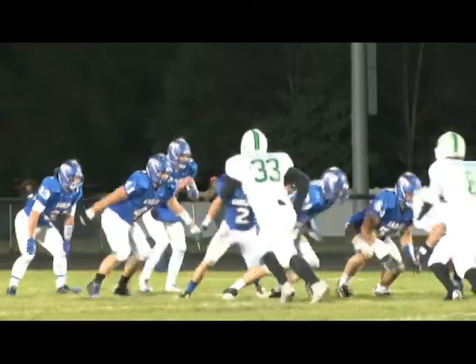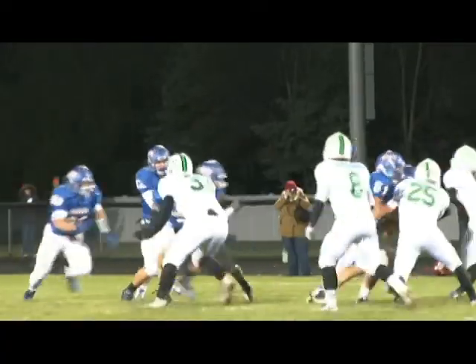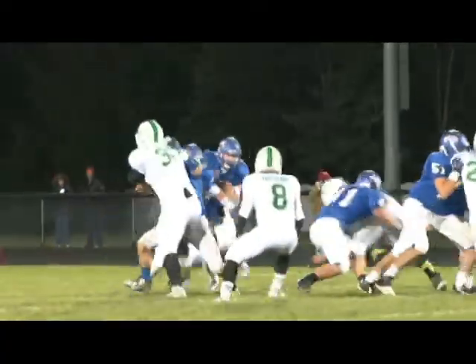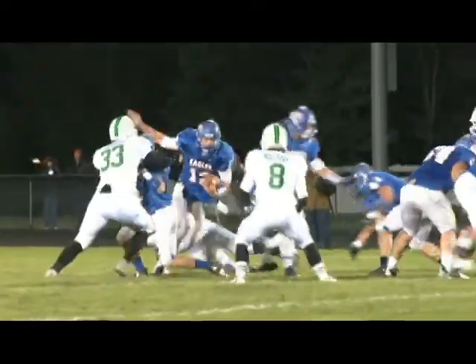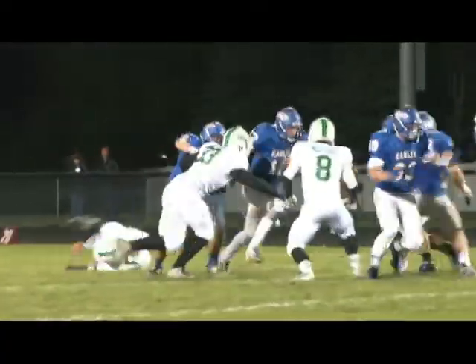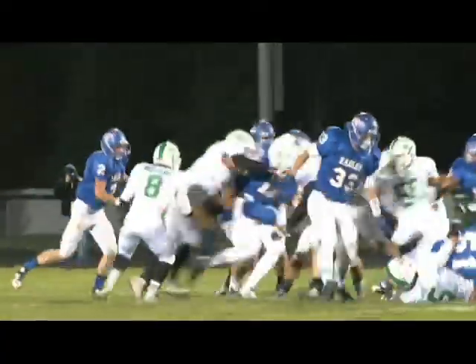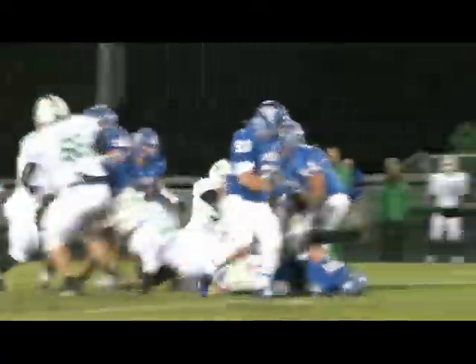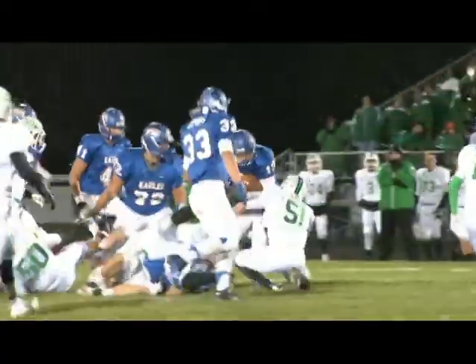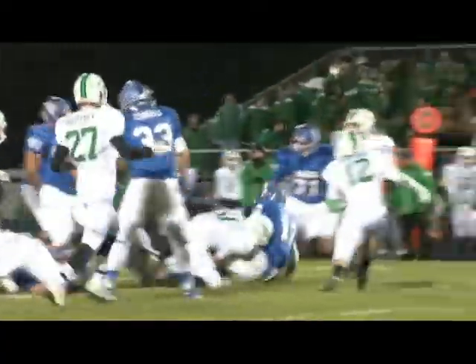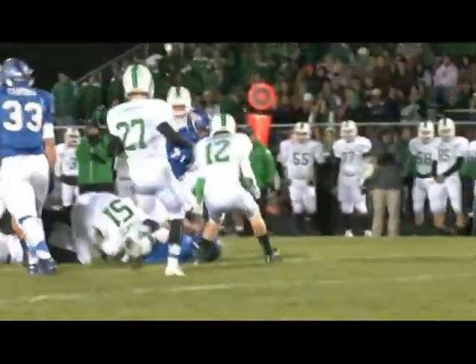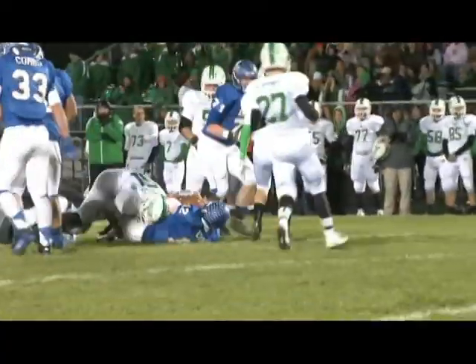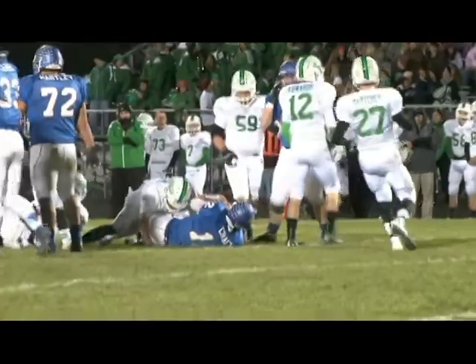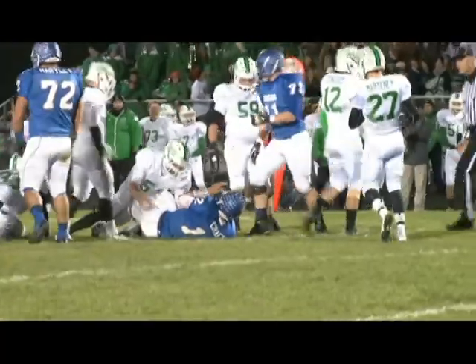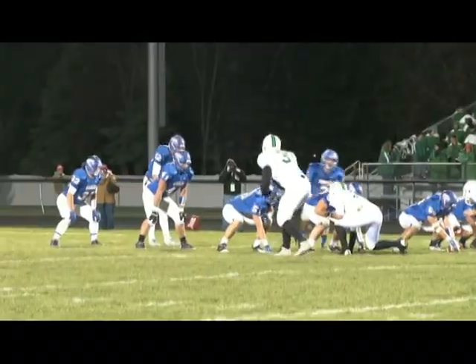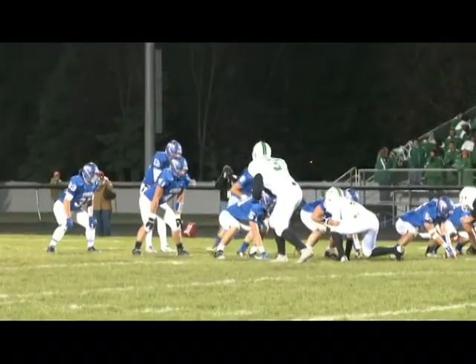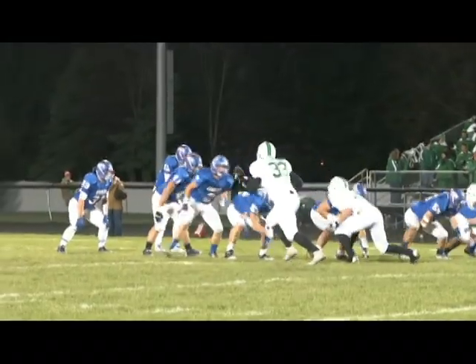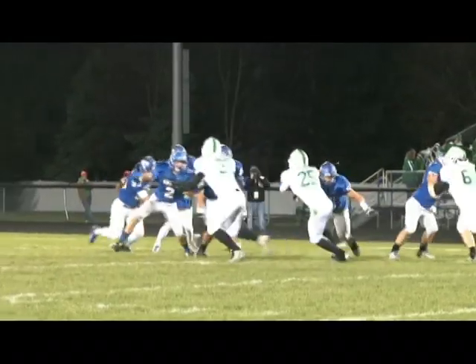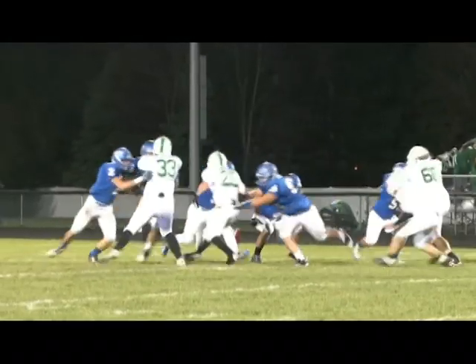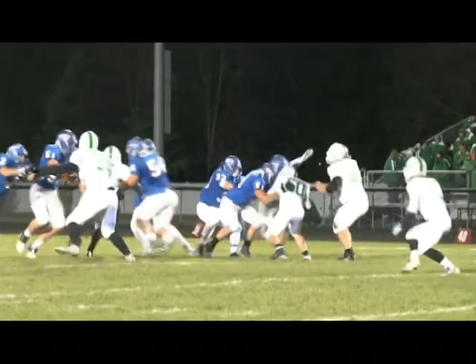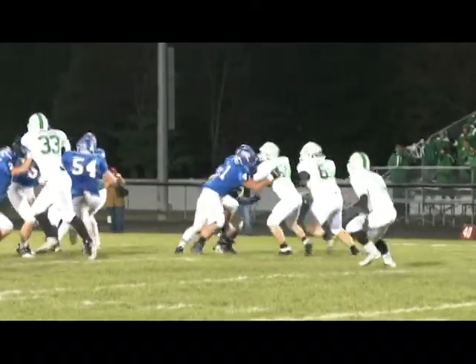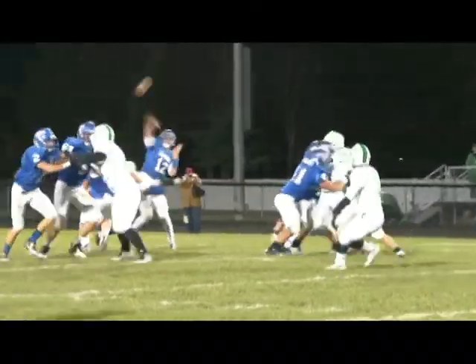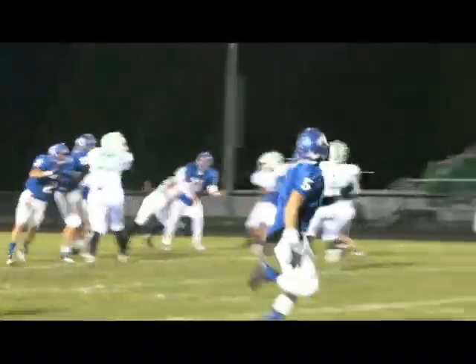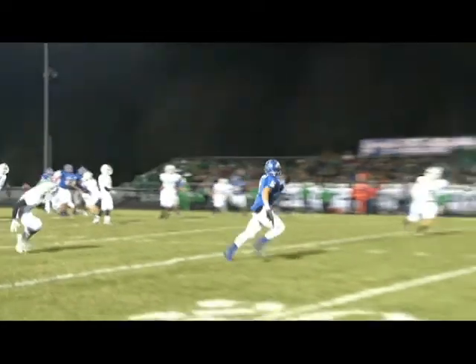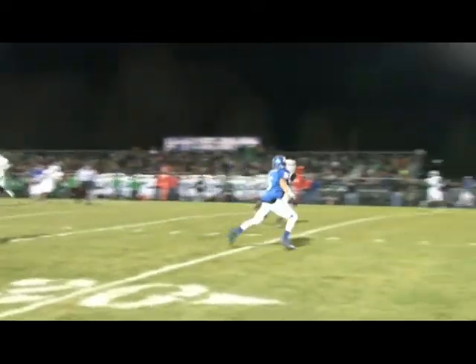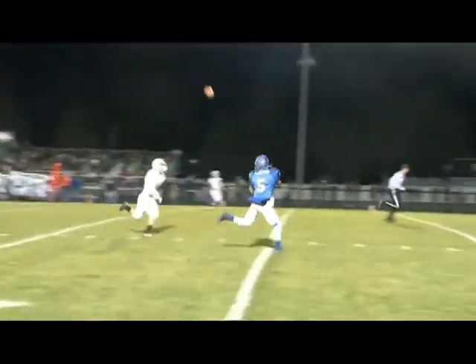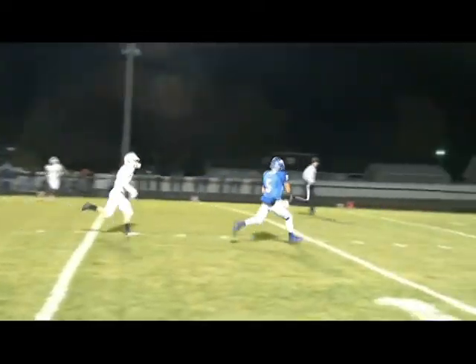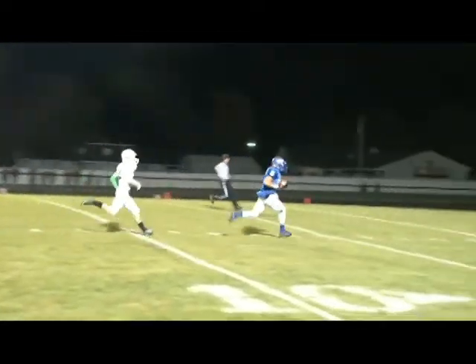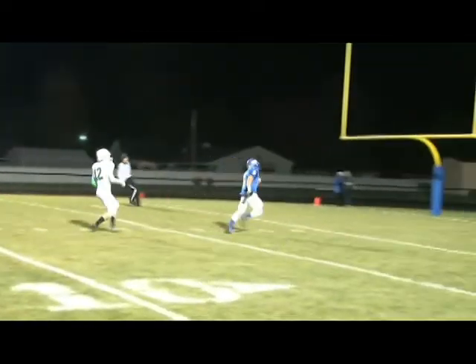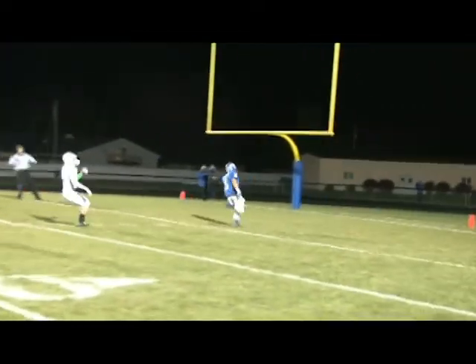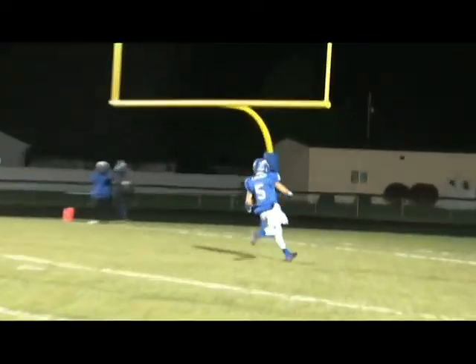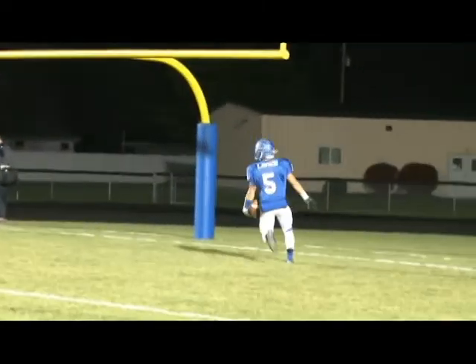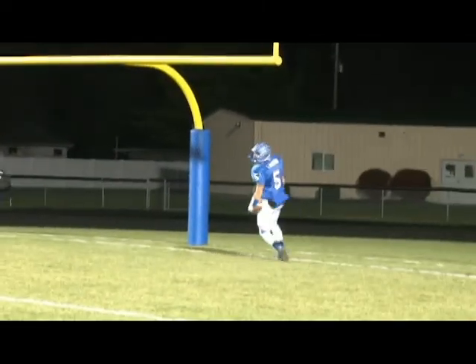We see Kraft taking it to the air now — he's going to stay on the ground actually, picking up the first down there. Now we'll see Kraft with play action, taking it up to the air. BJ Lawson has his man beat and takes it in for the huge touchdown.